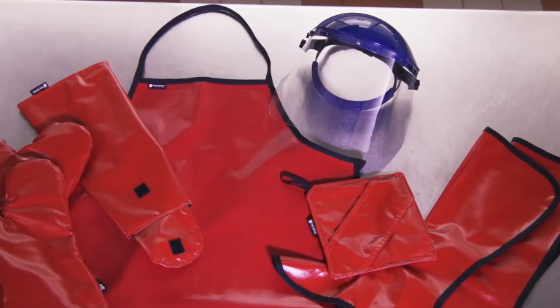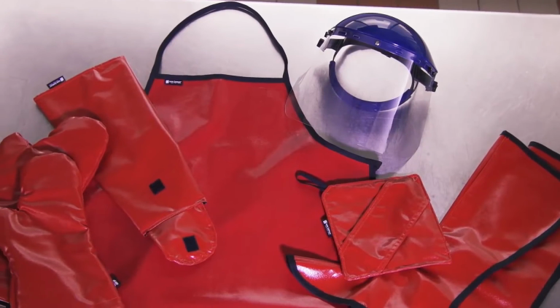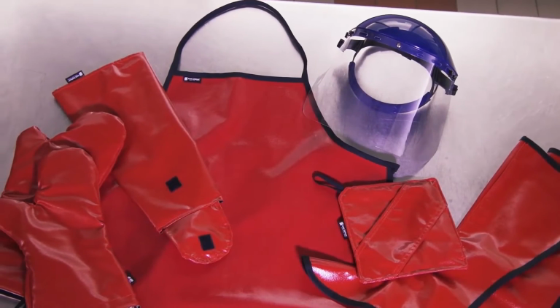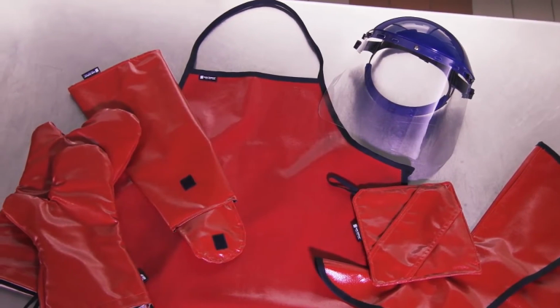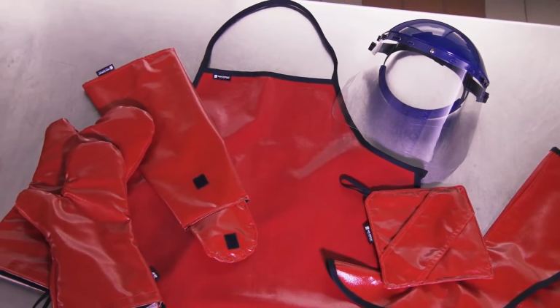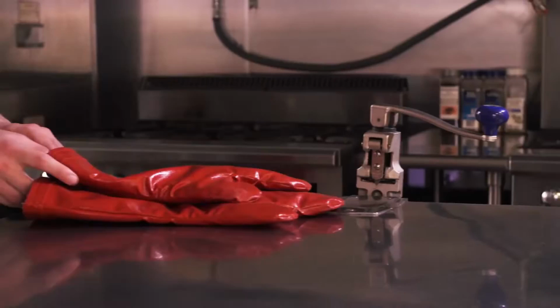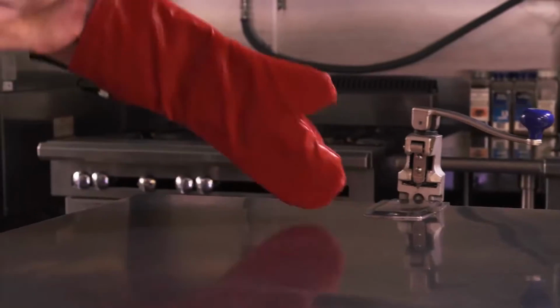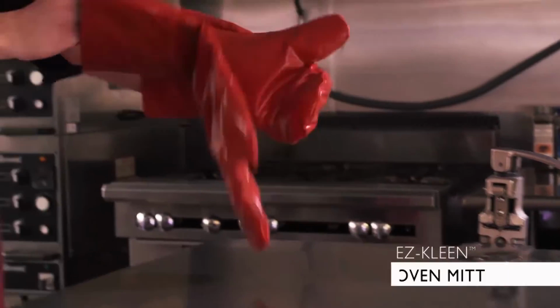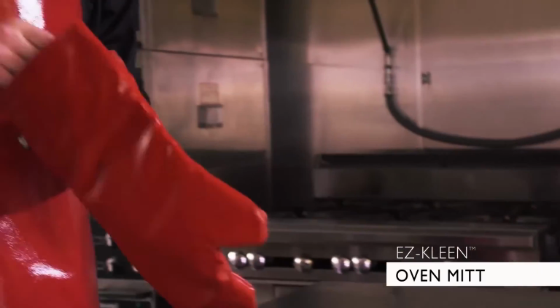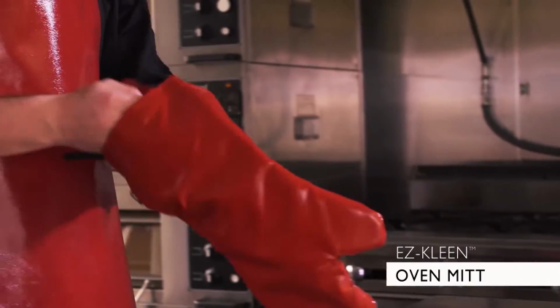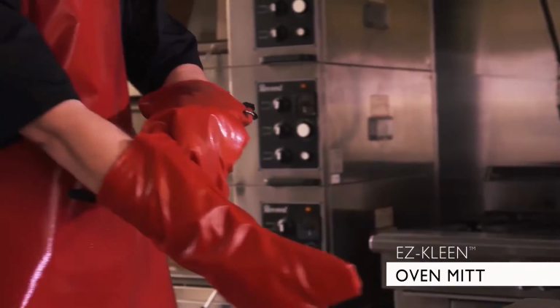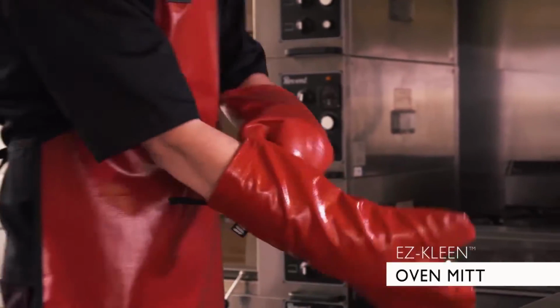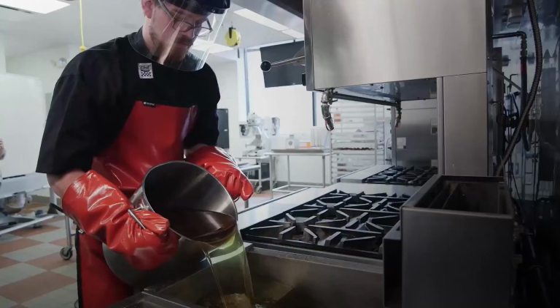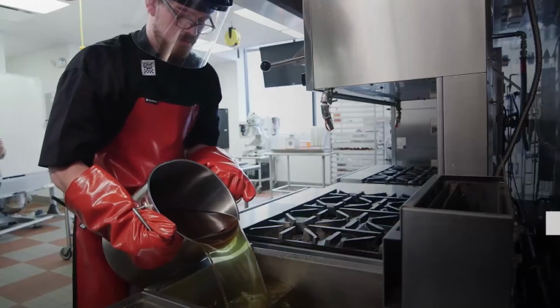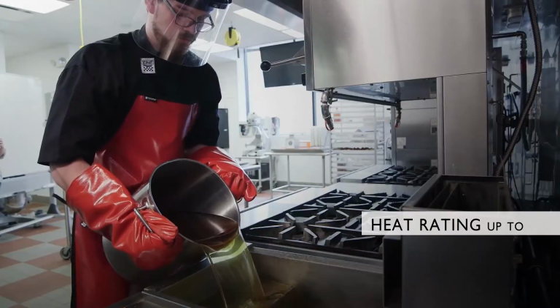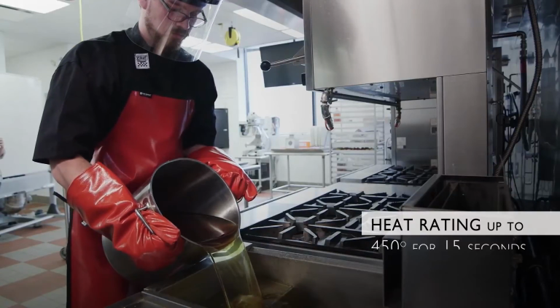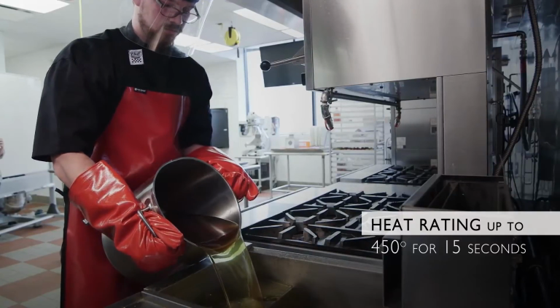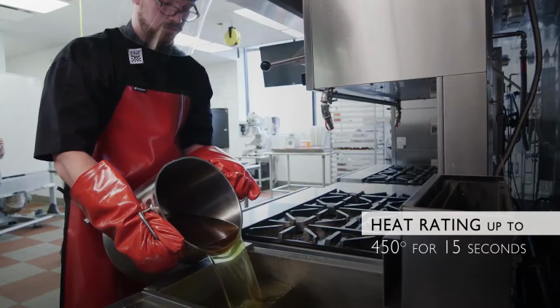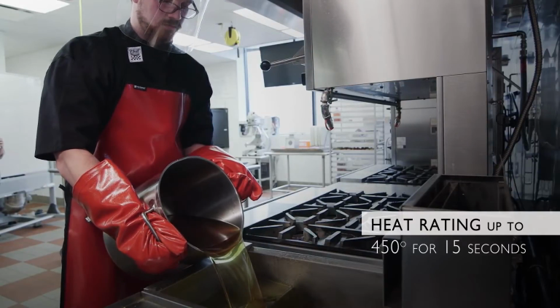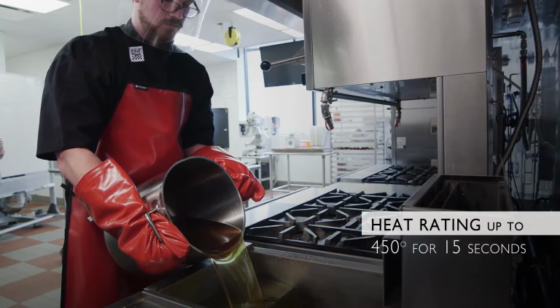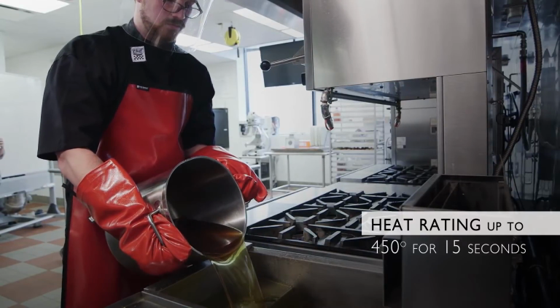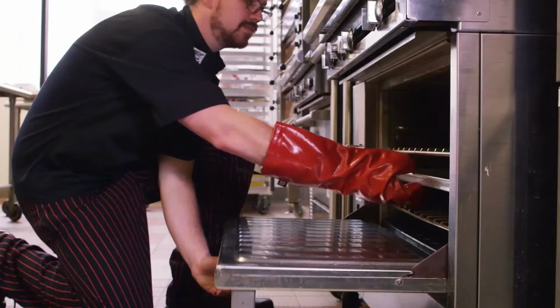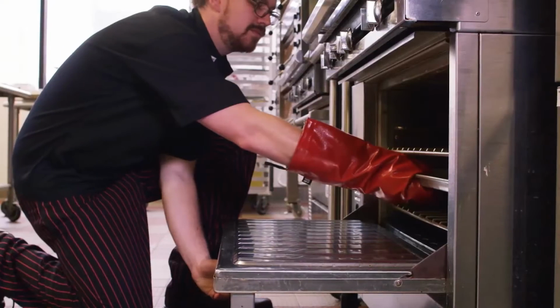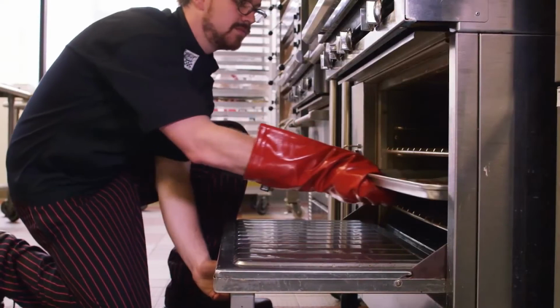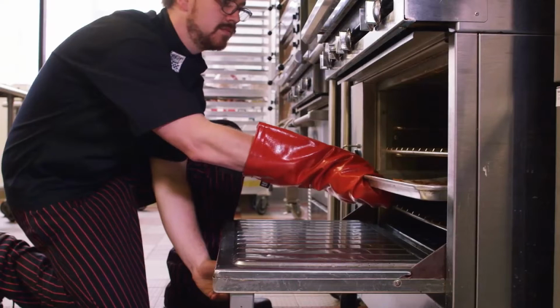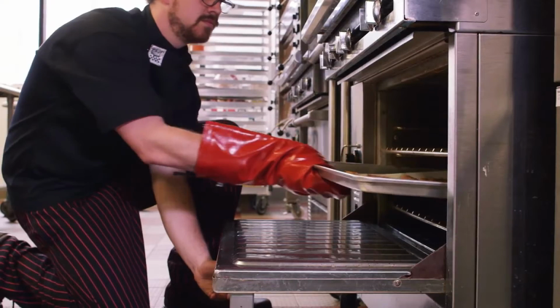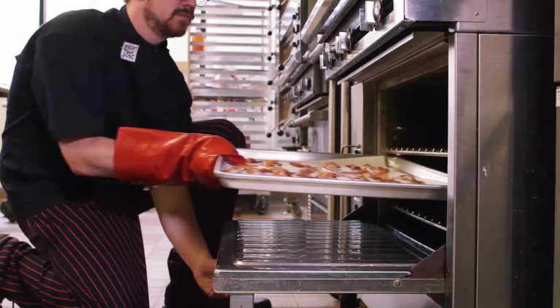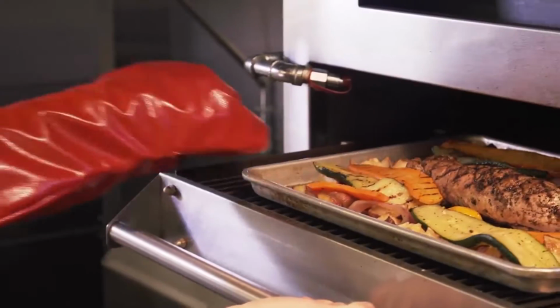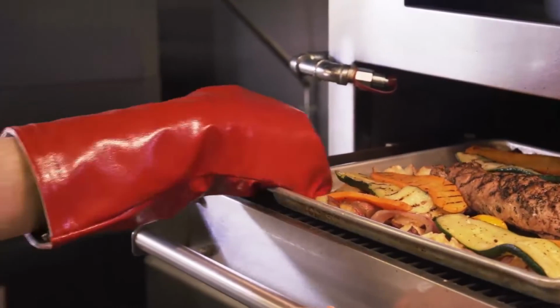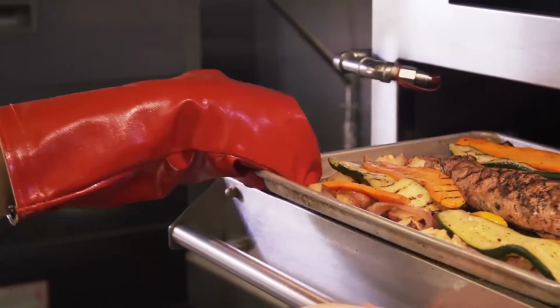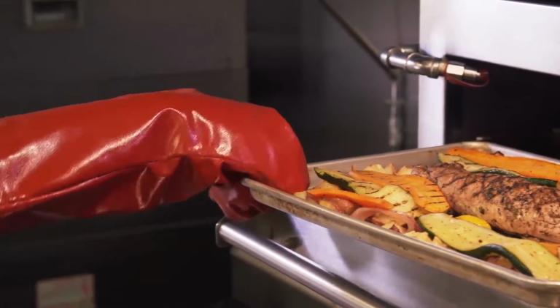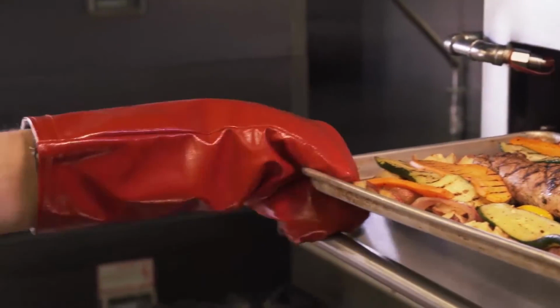The EZClean family starts with our new oven mitts, featuring a comfortable universal fit and a heat rating up to 450 degrees for 15 seconds. The mitt is versatile enough to be used for other tasks where you need extra heat protection.